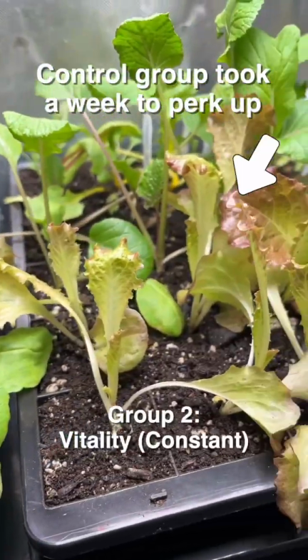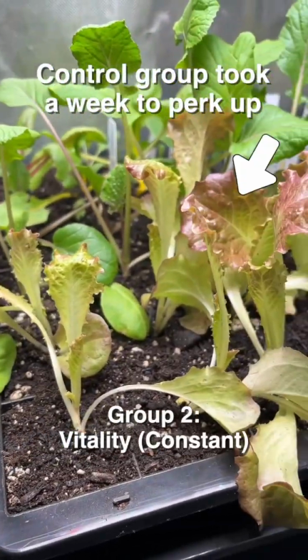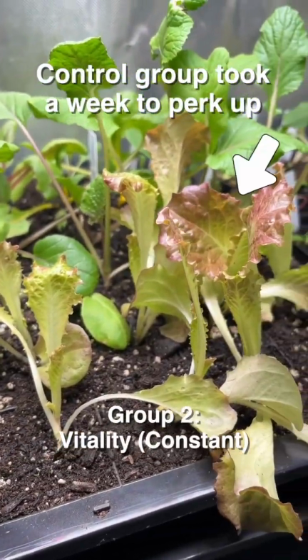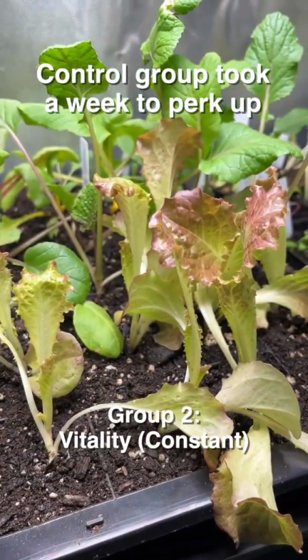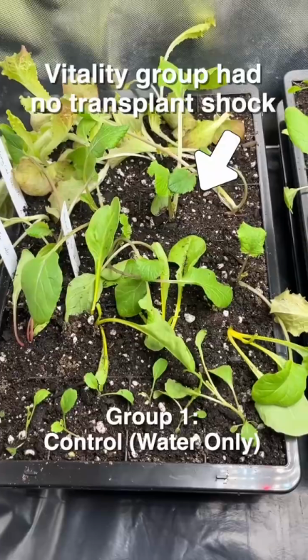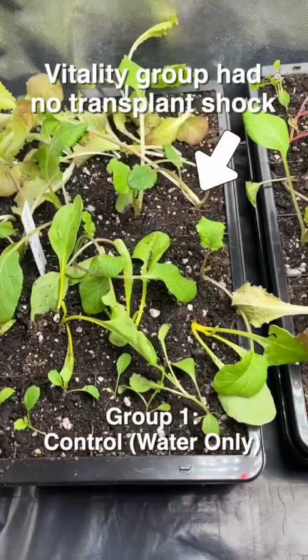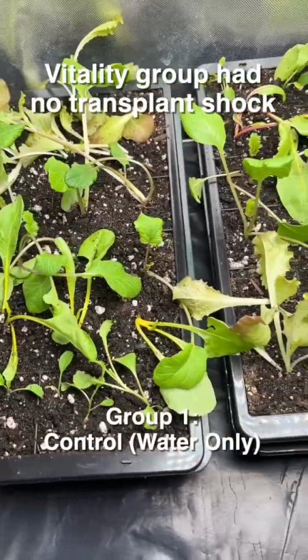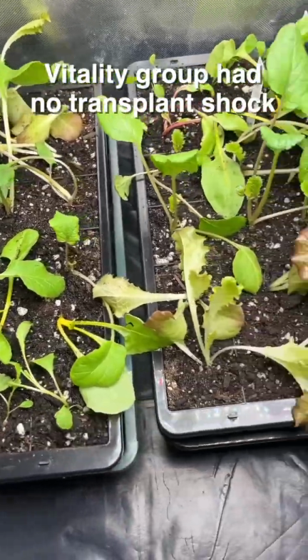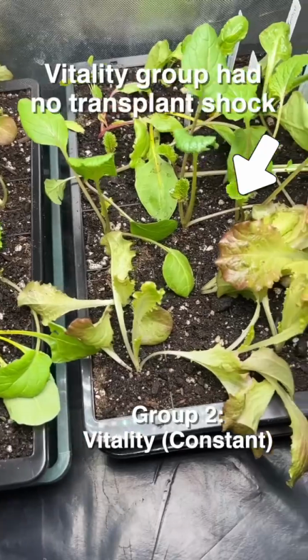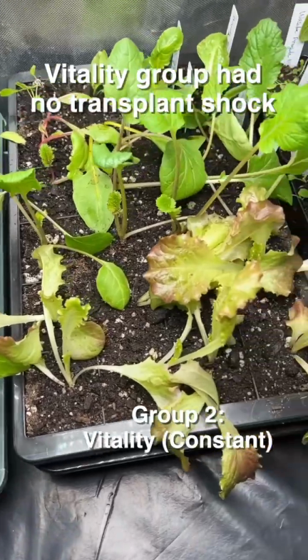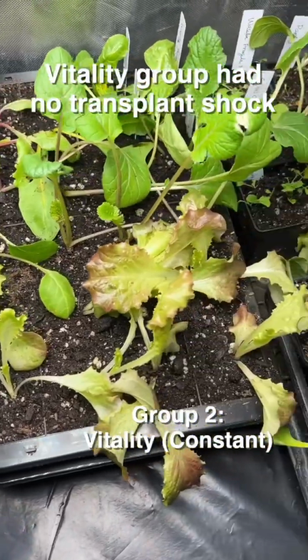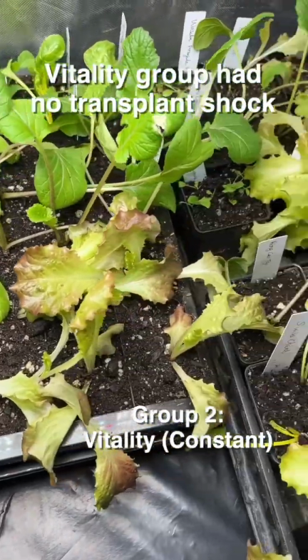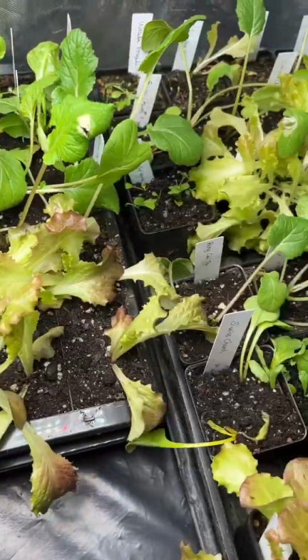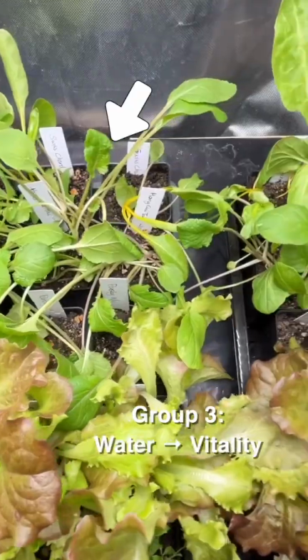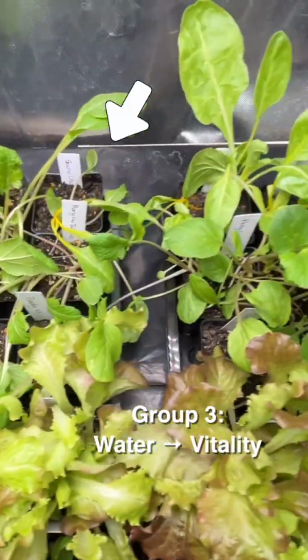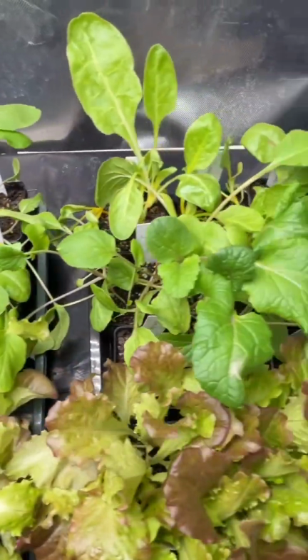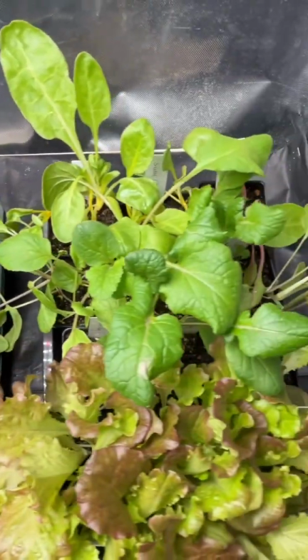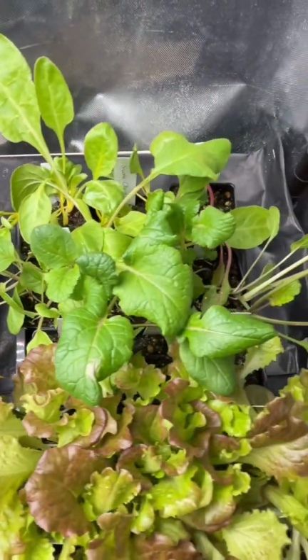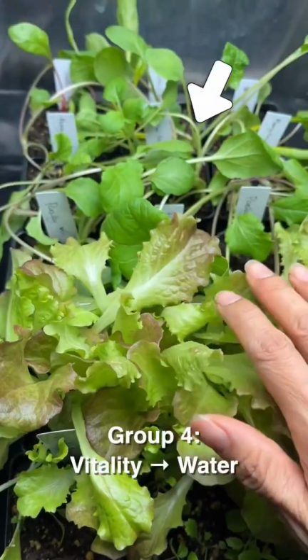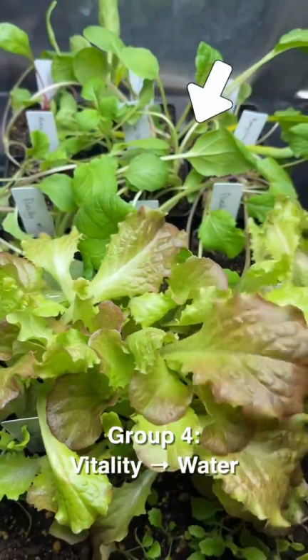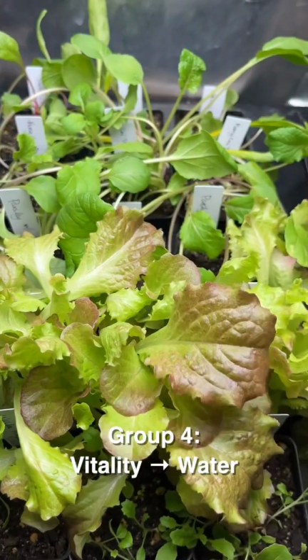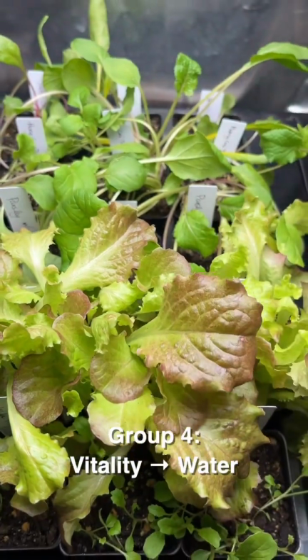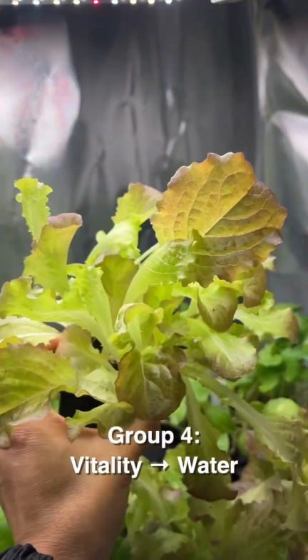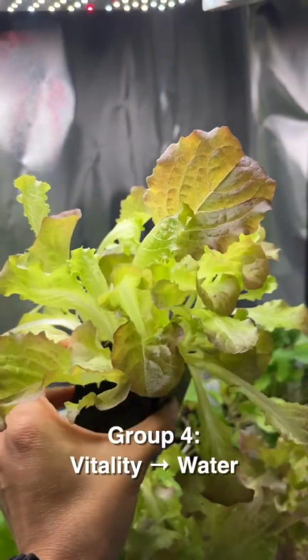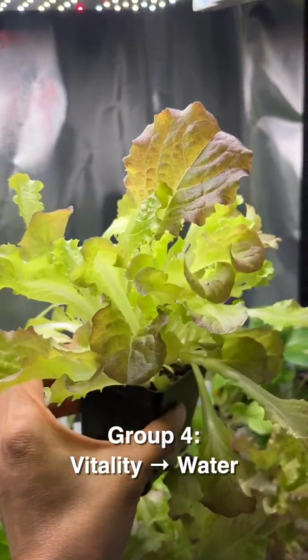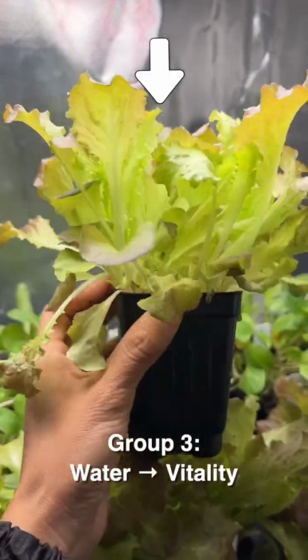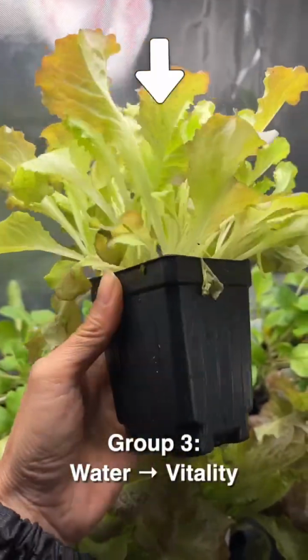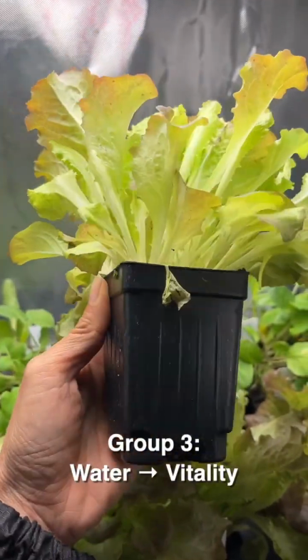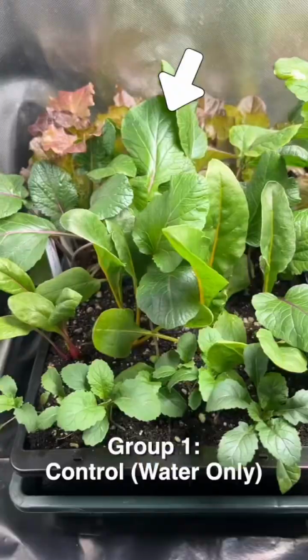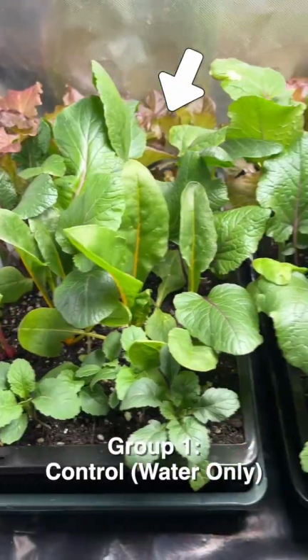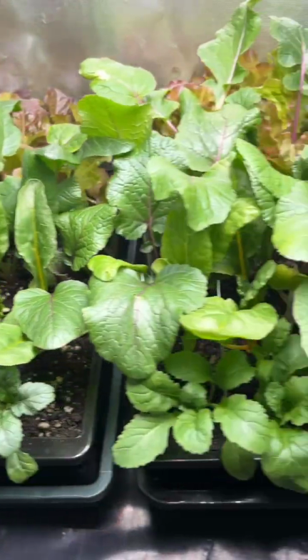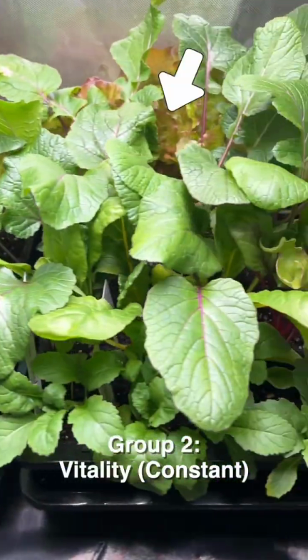I also had some extra seedlings, so I decided to do two more experiments. One group was only getting water and is now getting Vitality, and another group was getting Vitality and is now only getting water. It's been two weeks — let me show you the most noticeable difference.